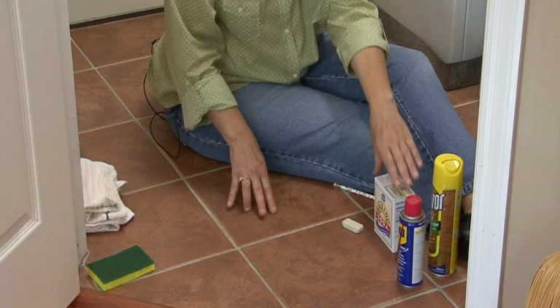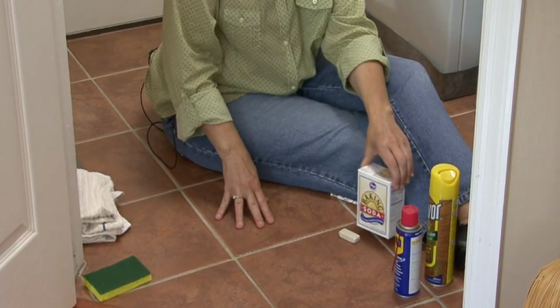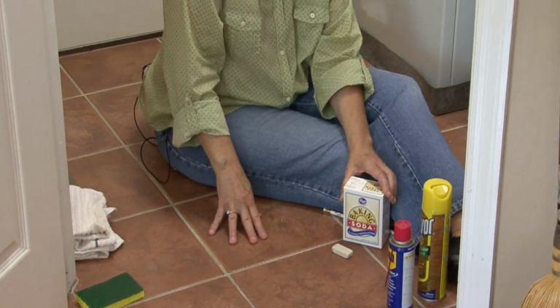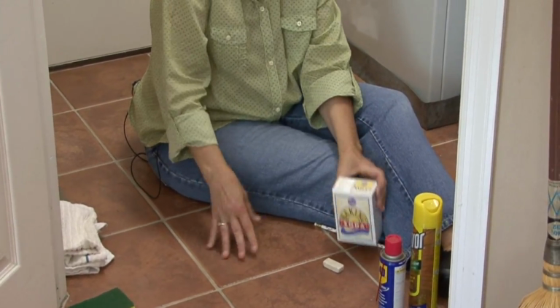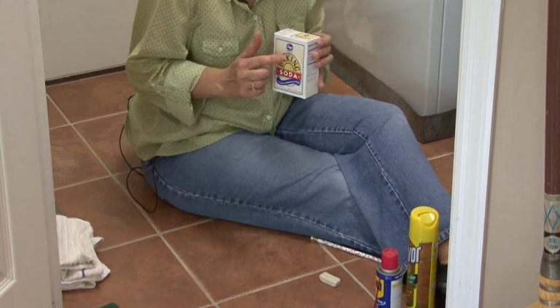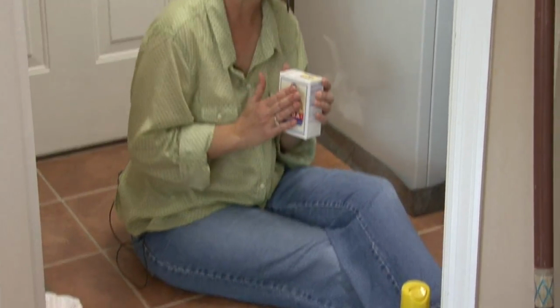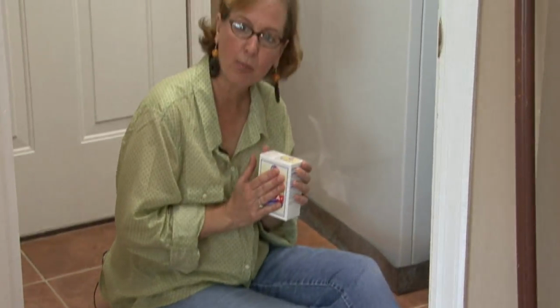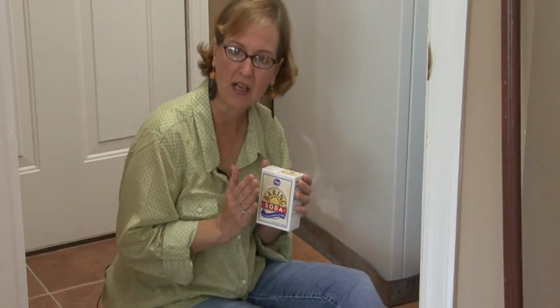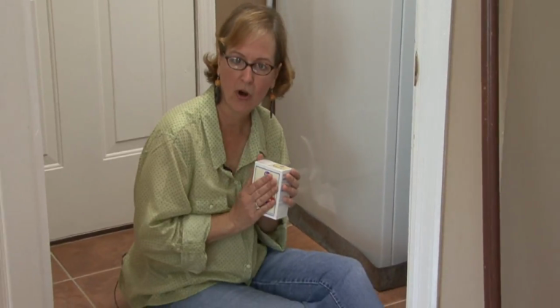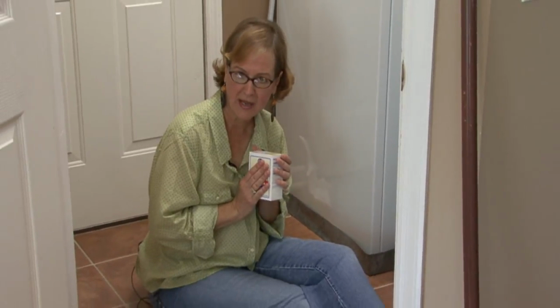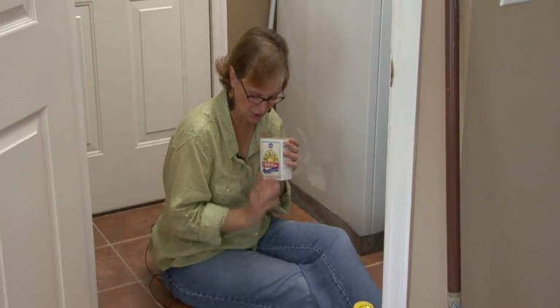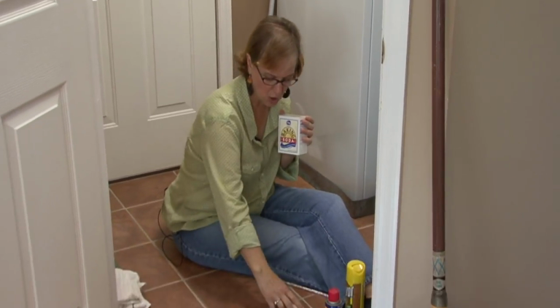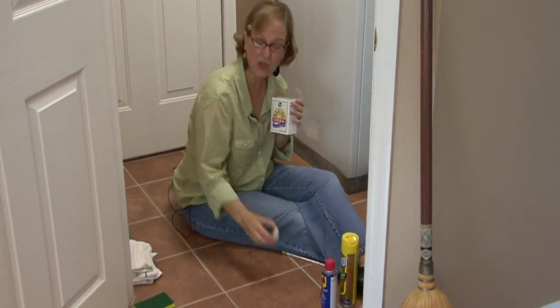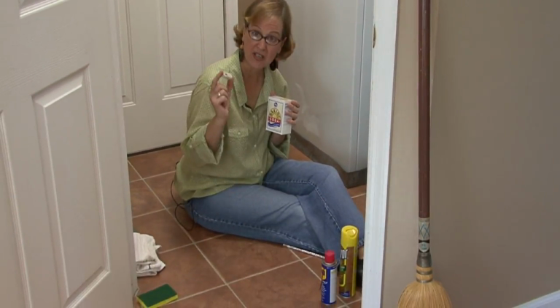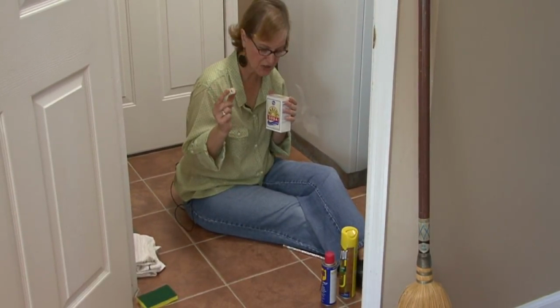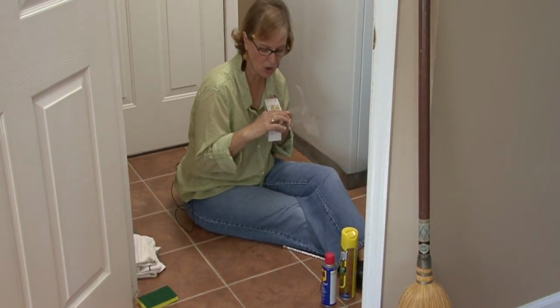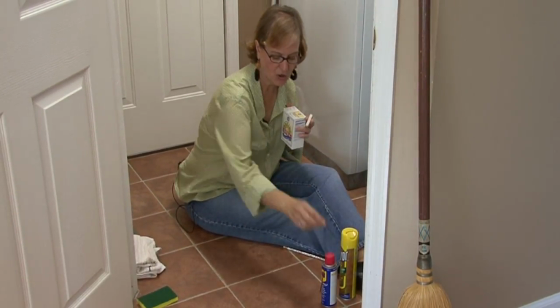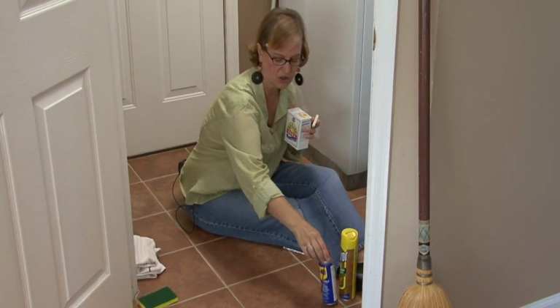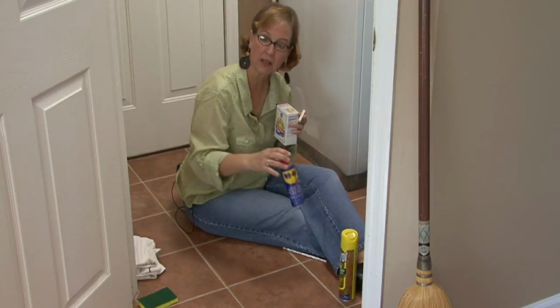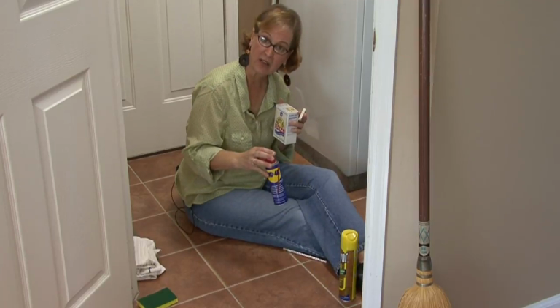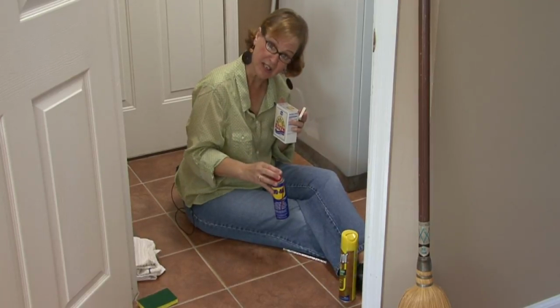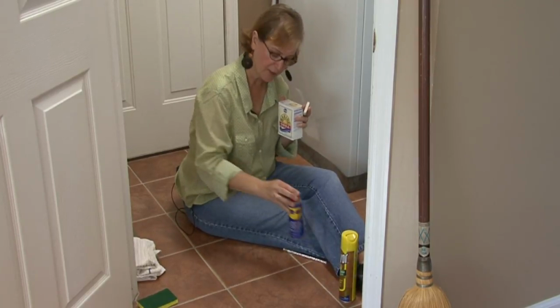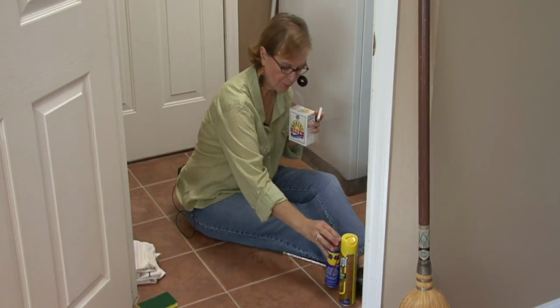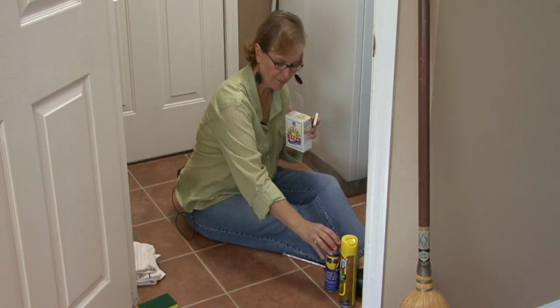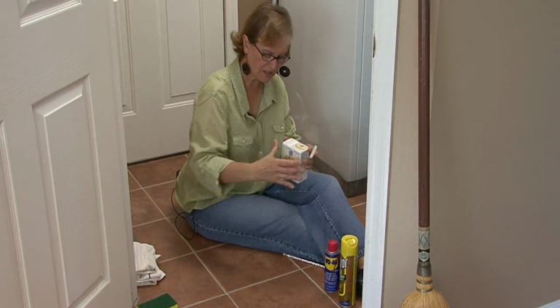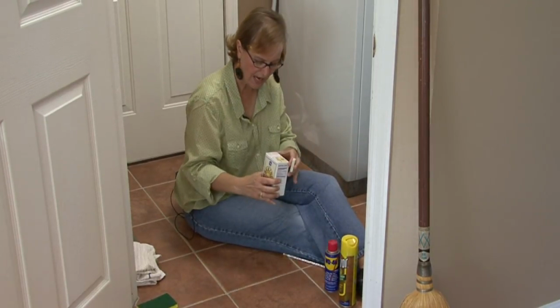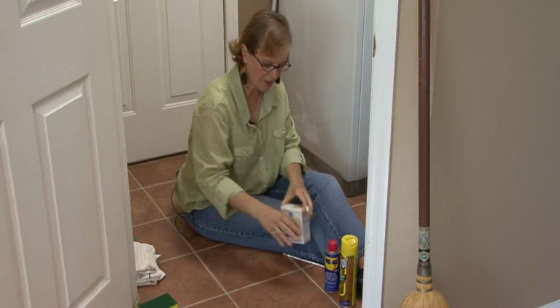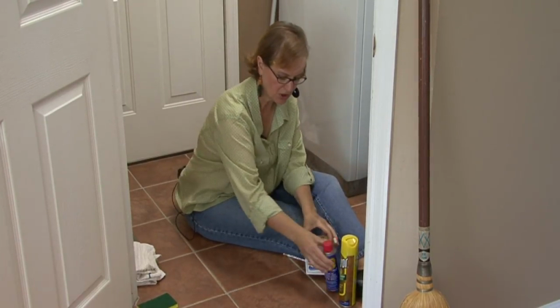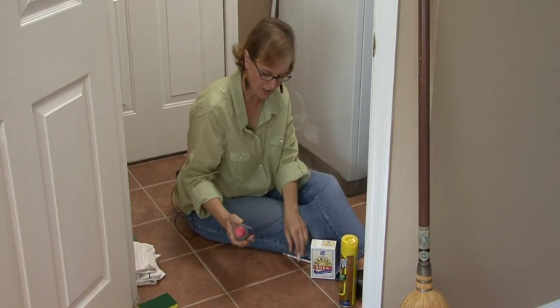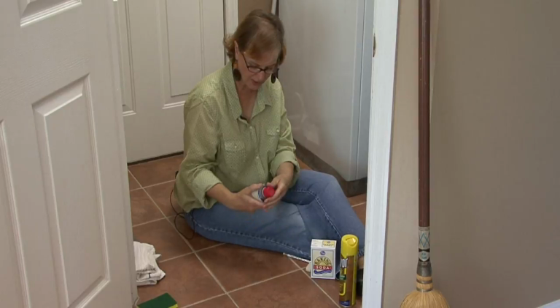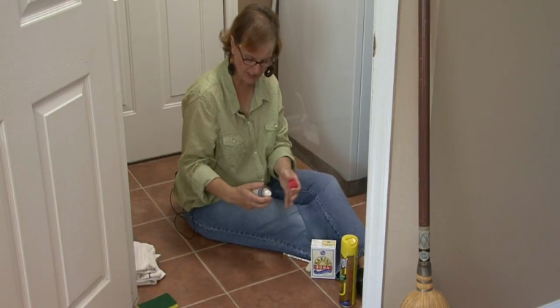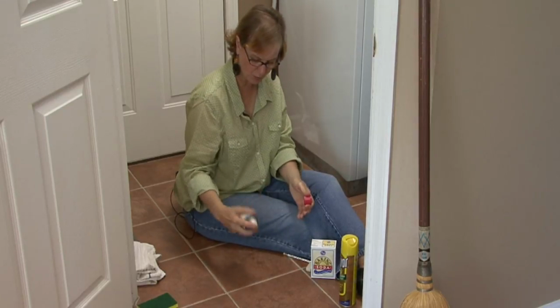You can use household products like a little paste of water and baking soda. You could use an eraser. You could use a little bit of WD-40. Today I'm going to use a little bit of the WD-40.